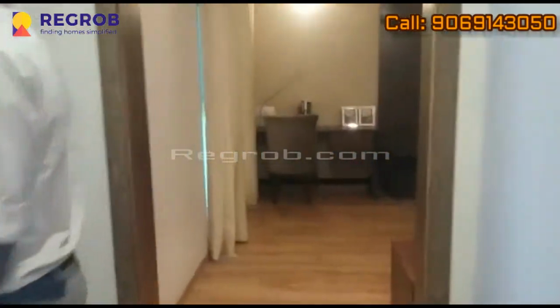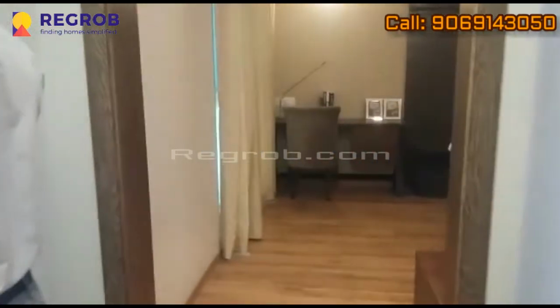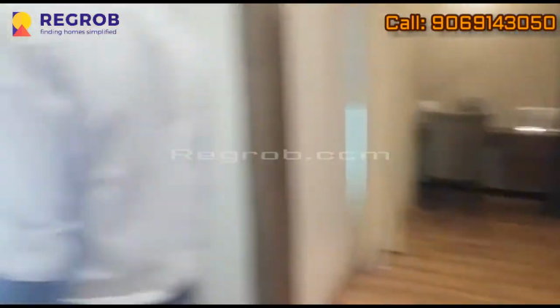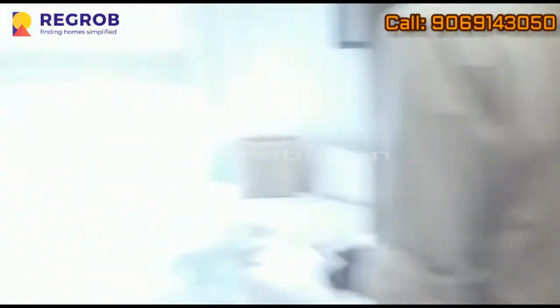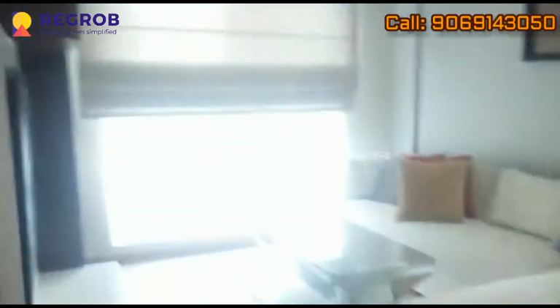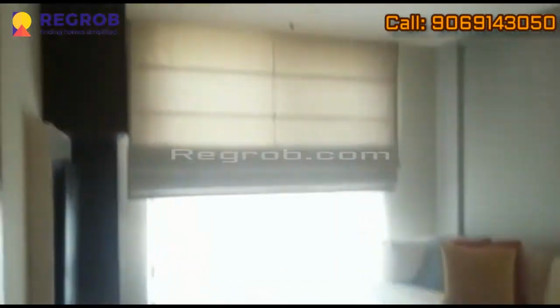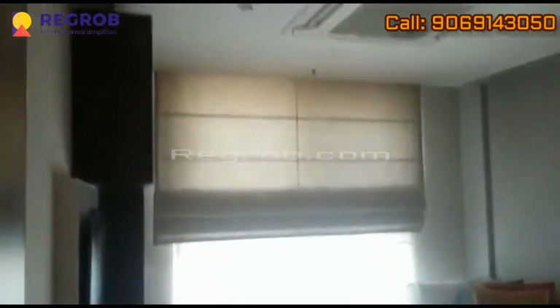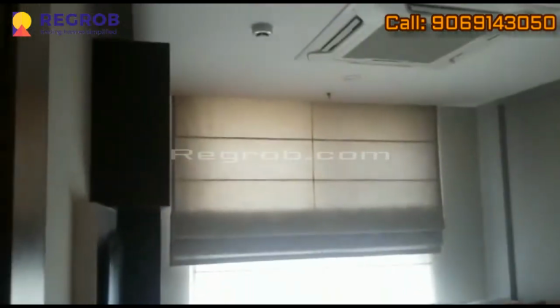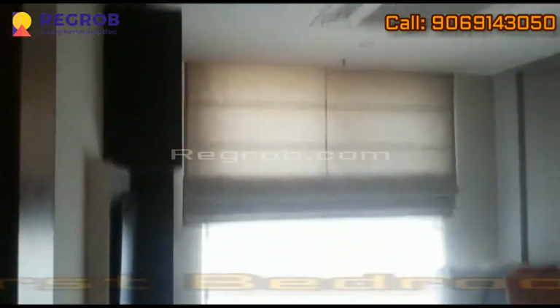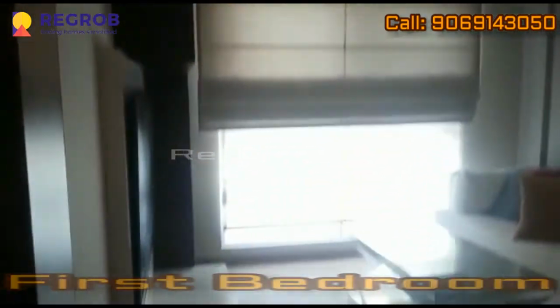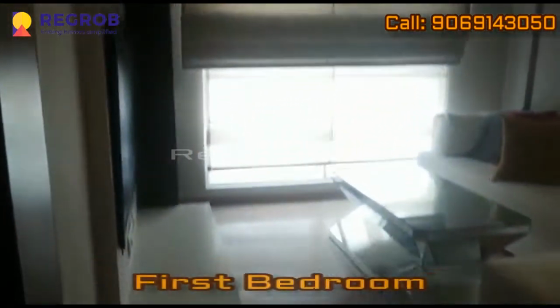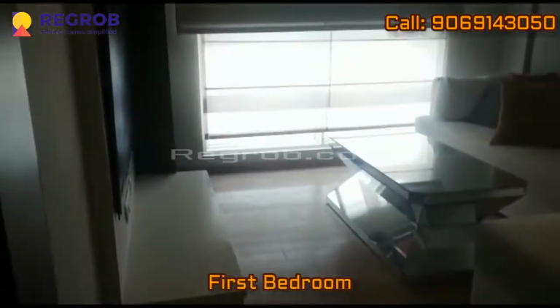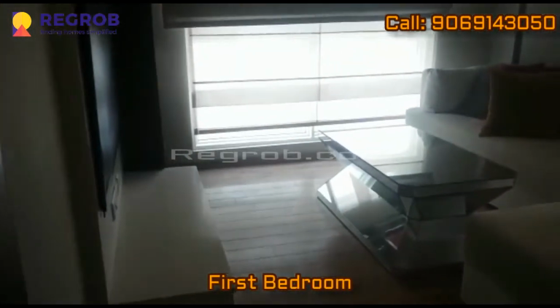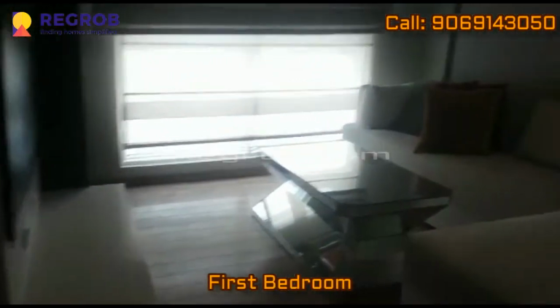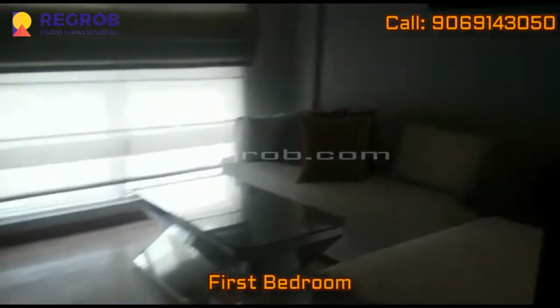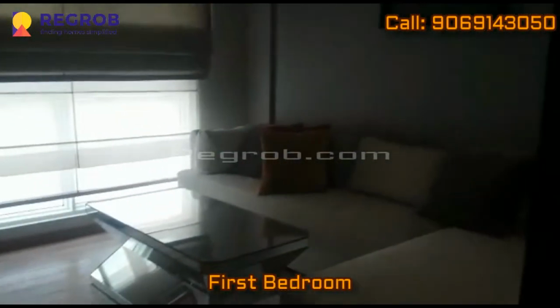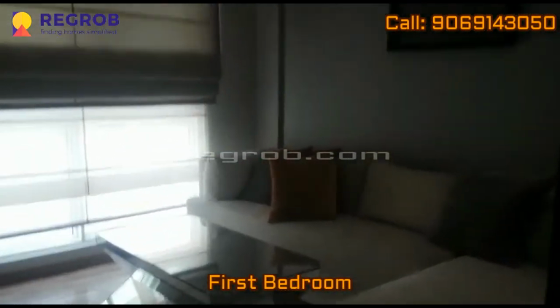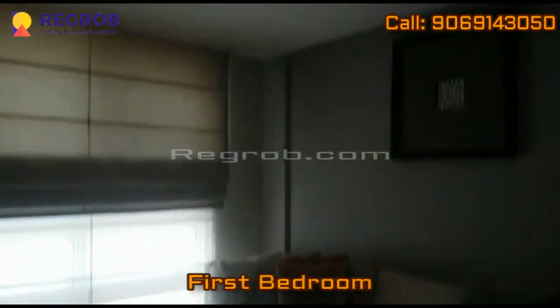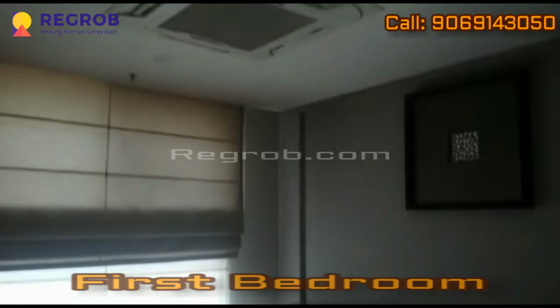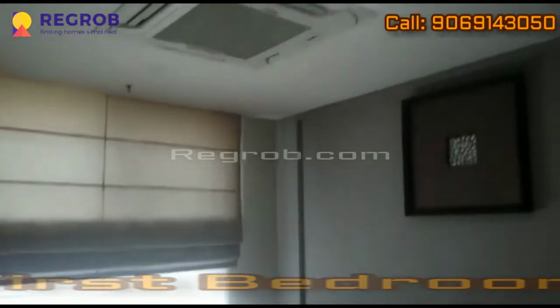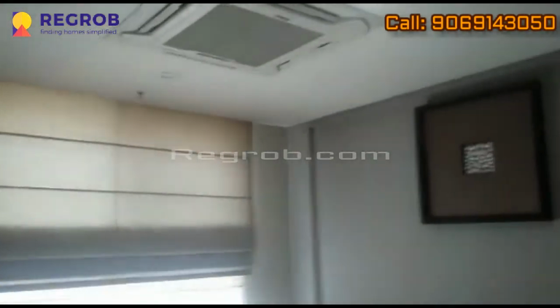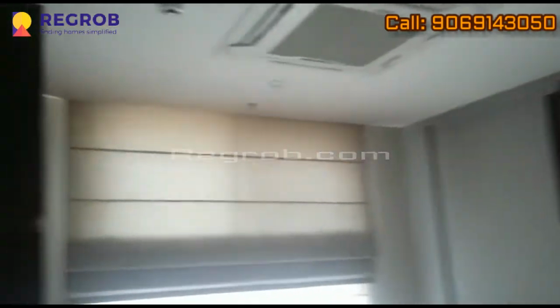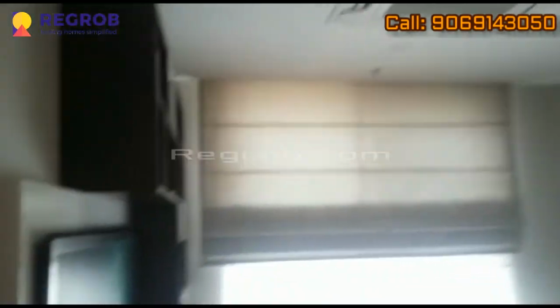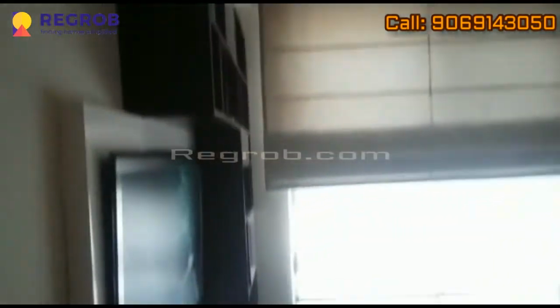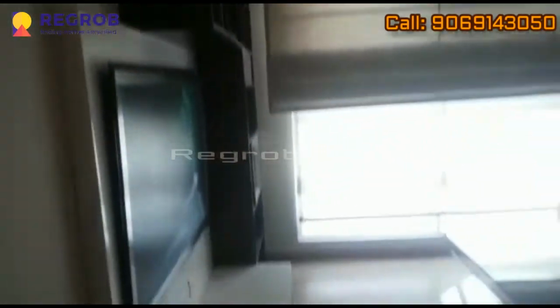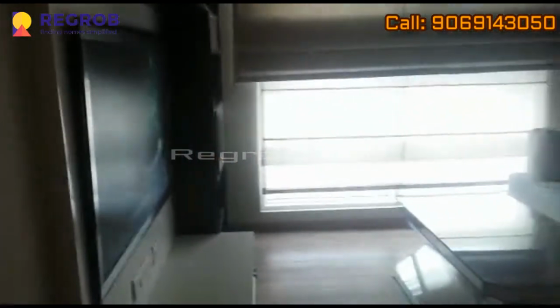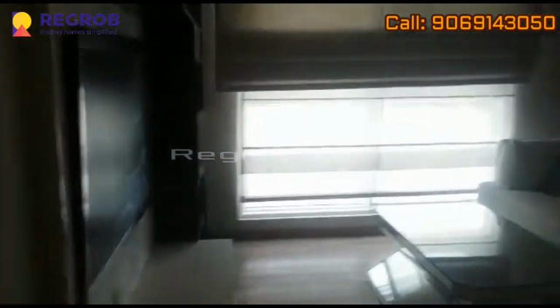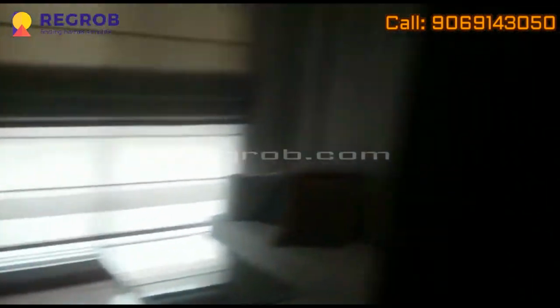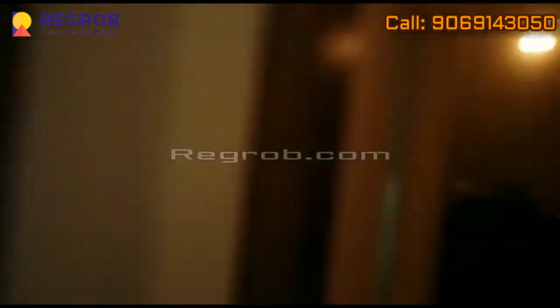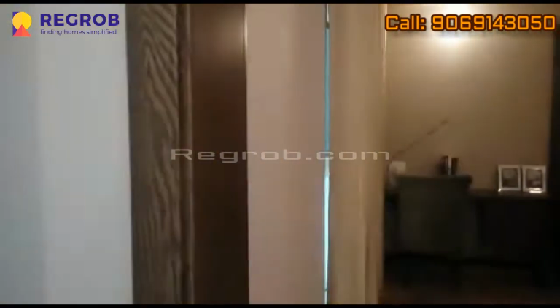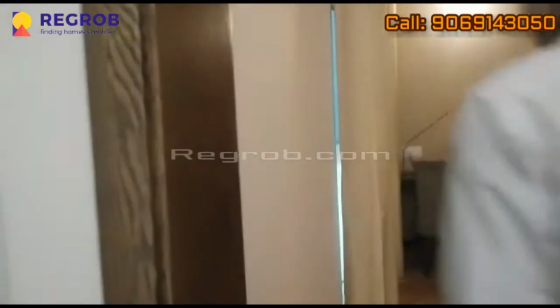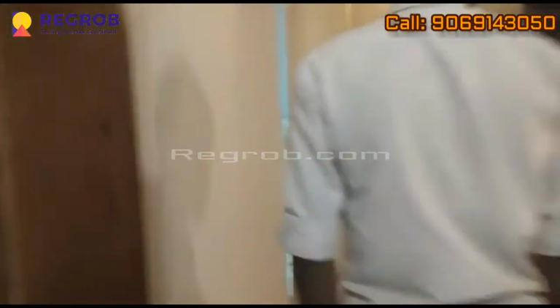Now we are moving towards the bedroom areas. Here comes the first bedroom. As you can see, the room is very spacious and very well designed.